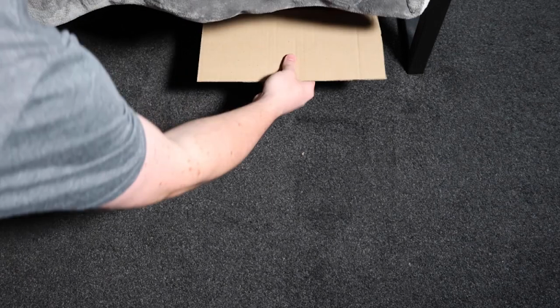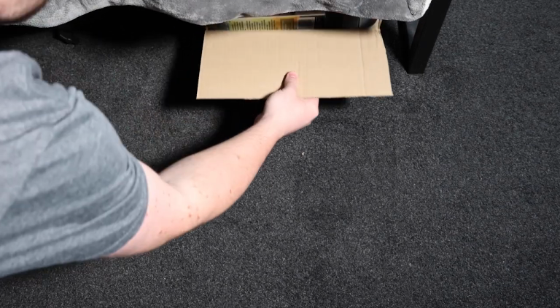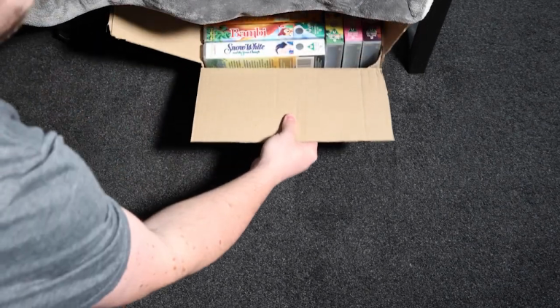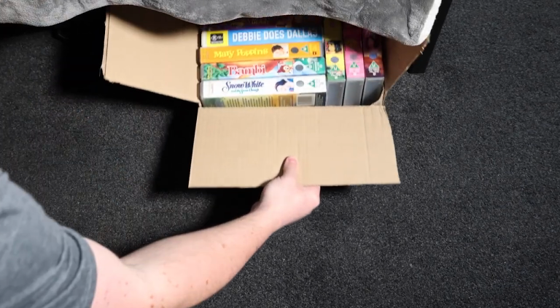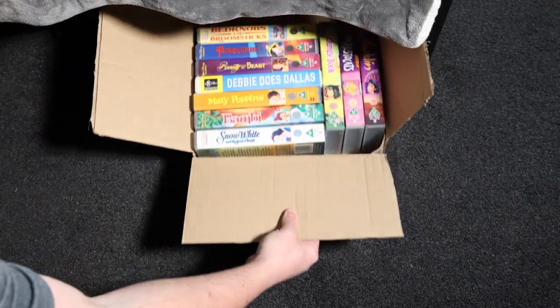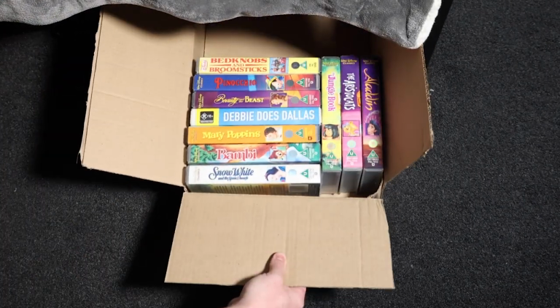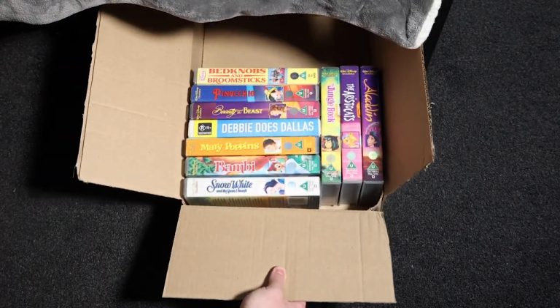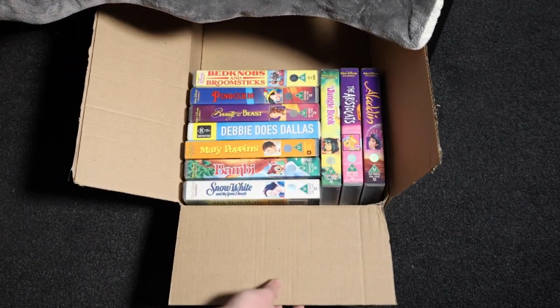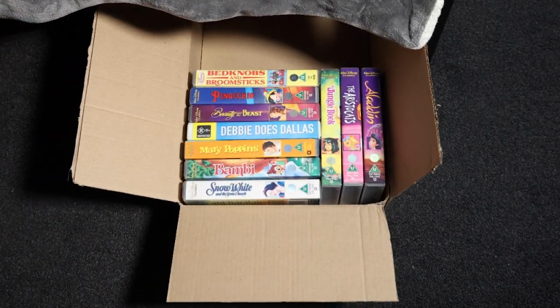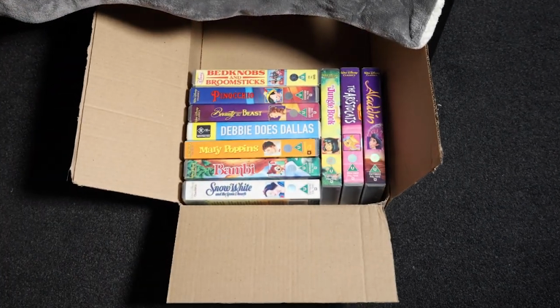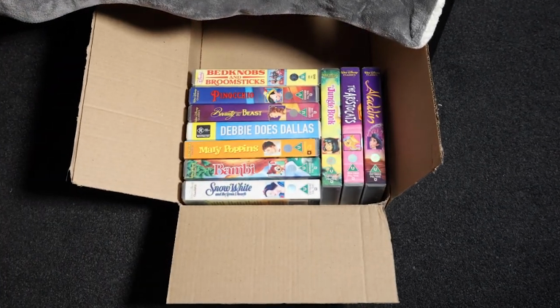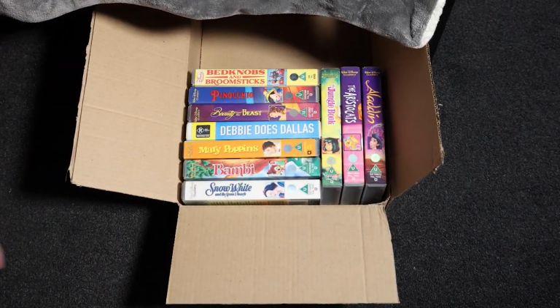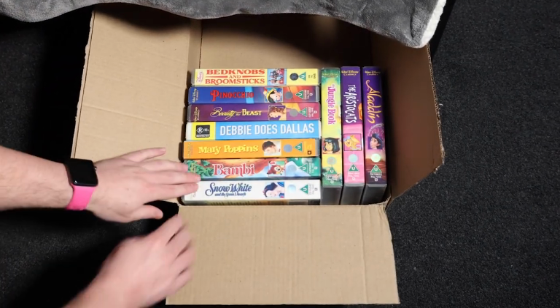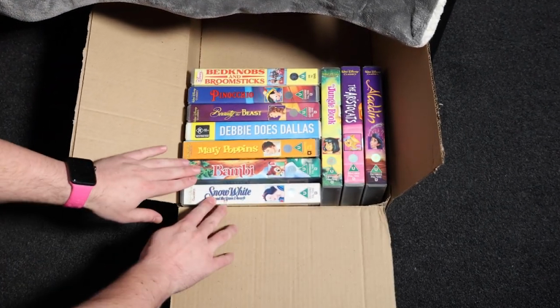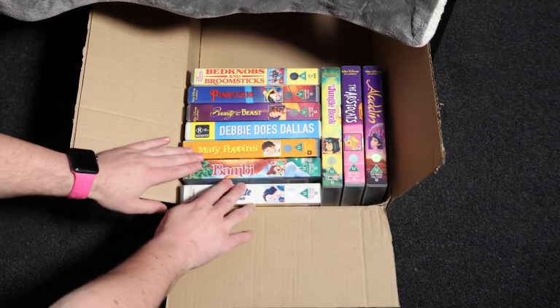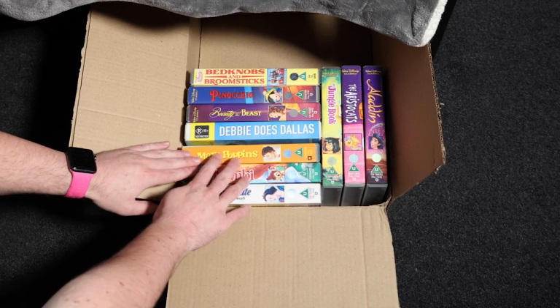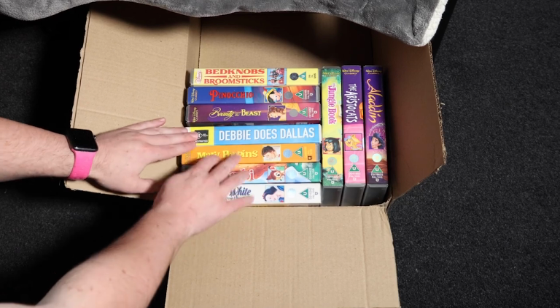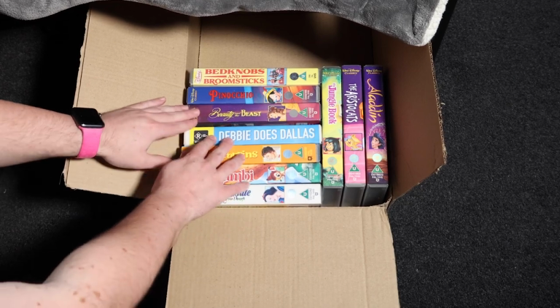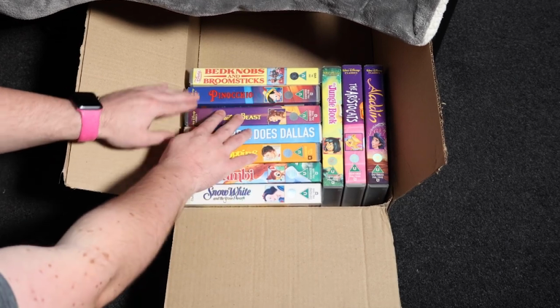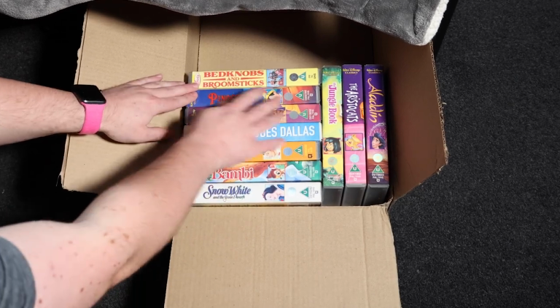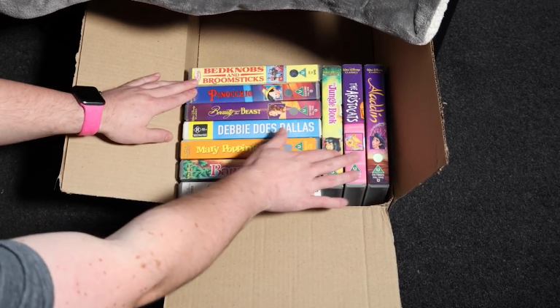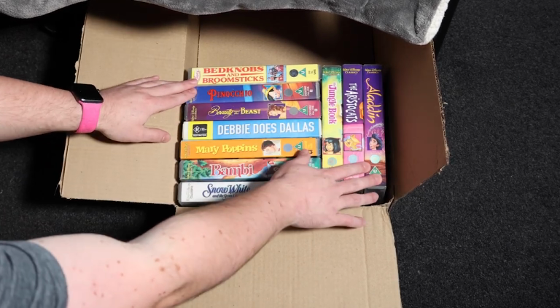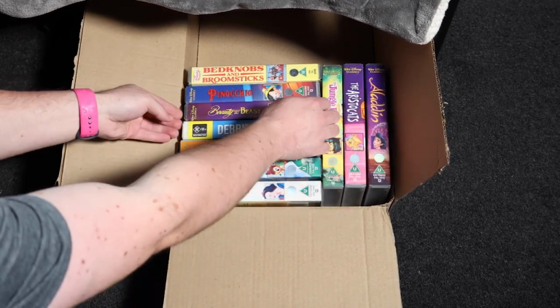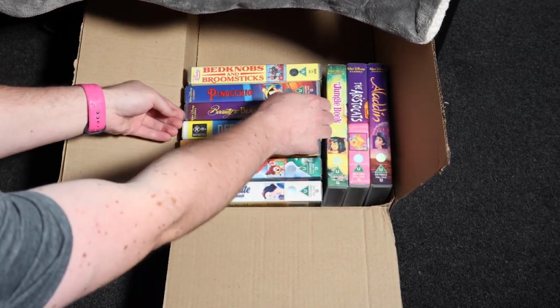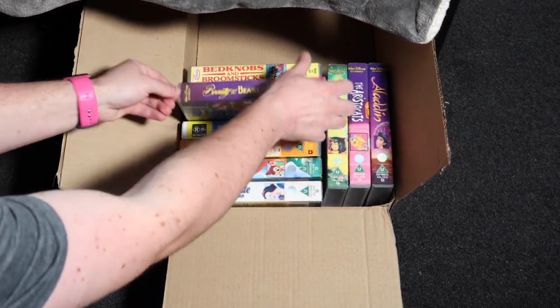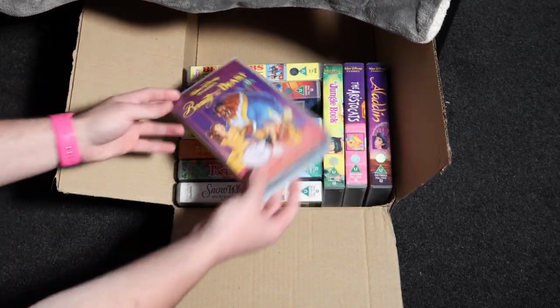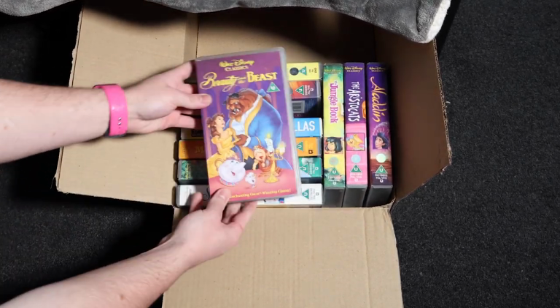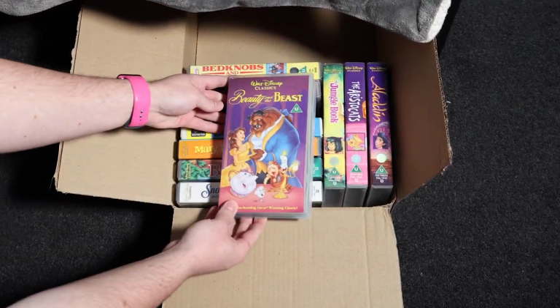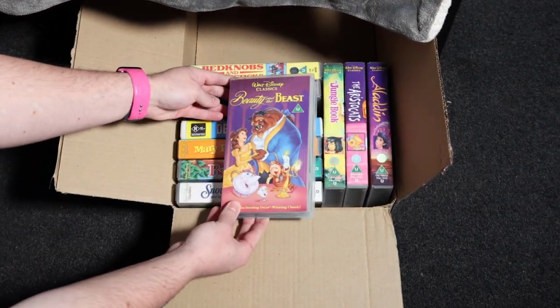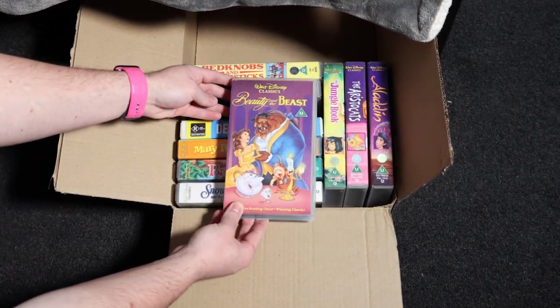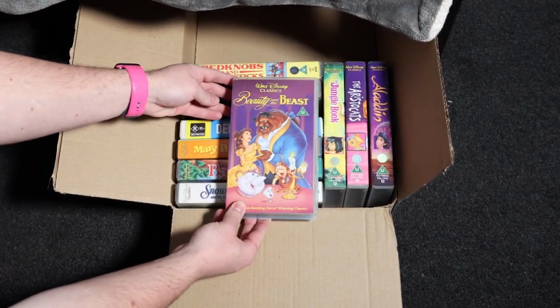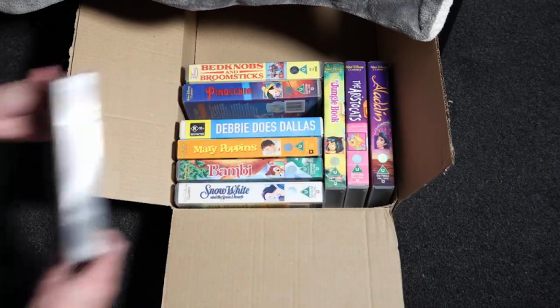First on the agenda is to pick out a case that you want to use for the handbag. I think the old Disney classics are great for this. I picked out Beauty and the Beast because it's my girlfriend's favourite, so that's what I'm going to use to make the handbag.